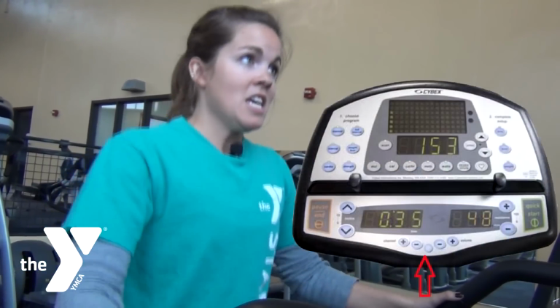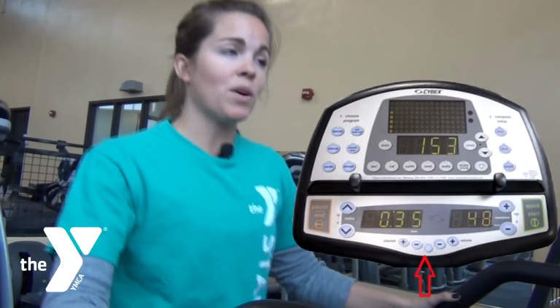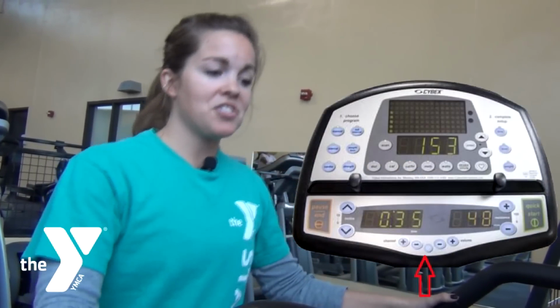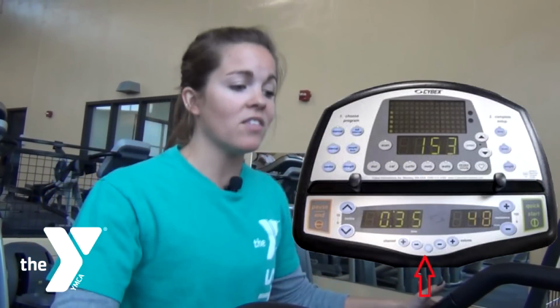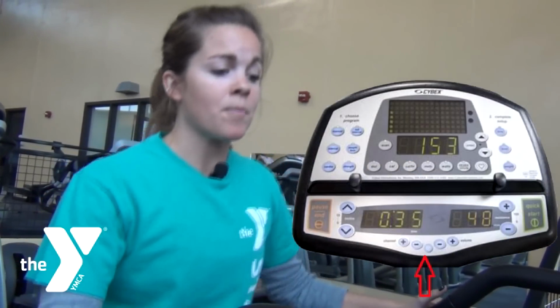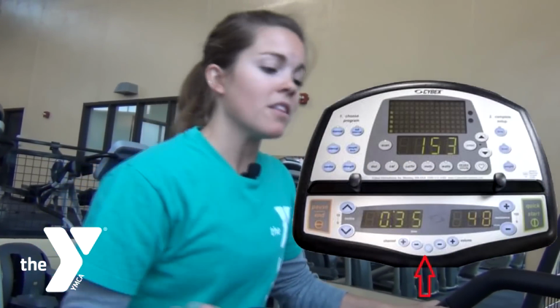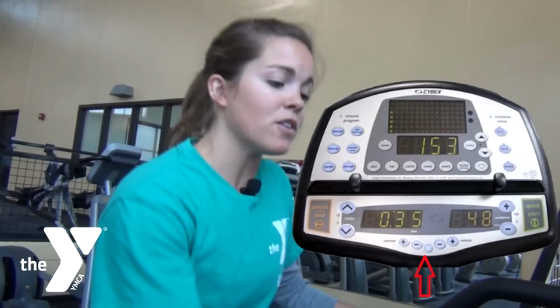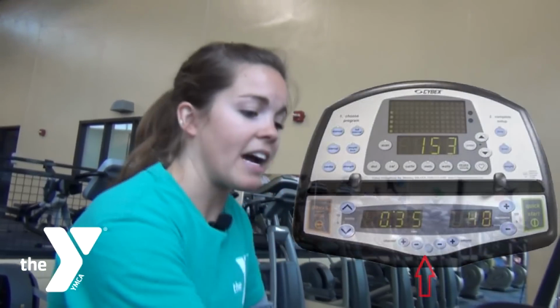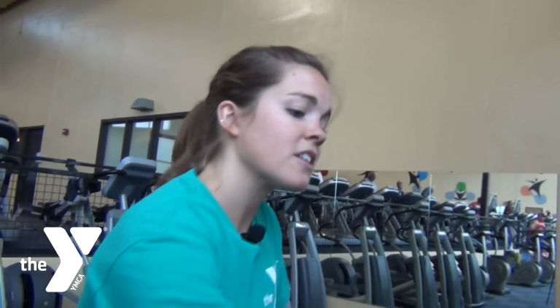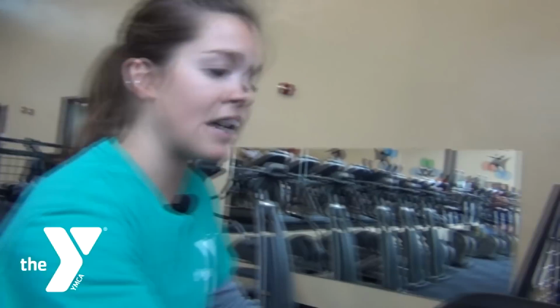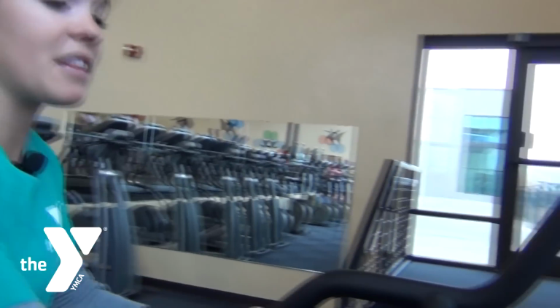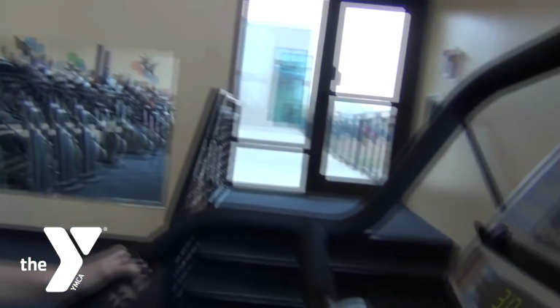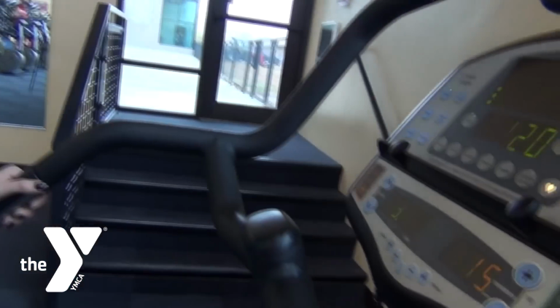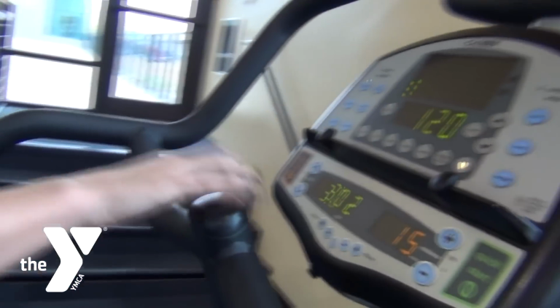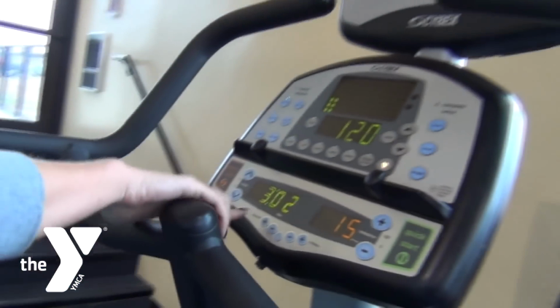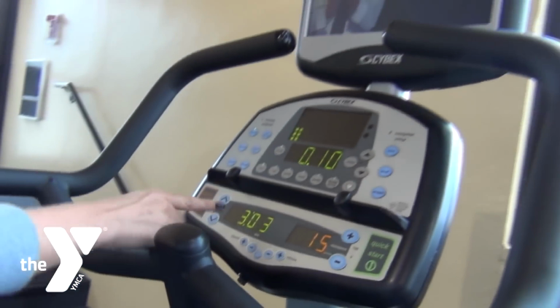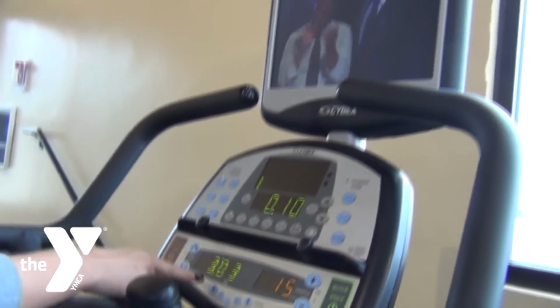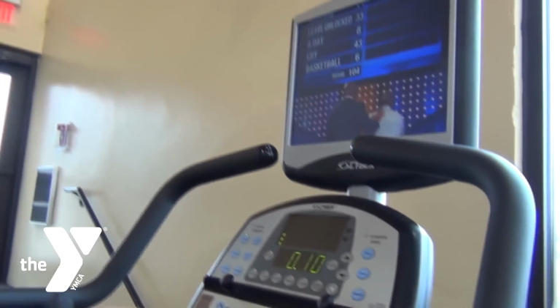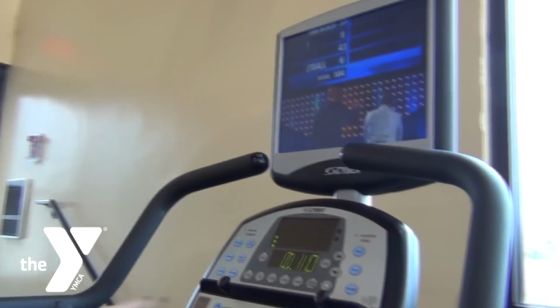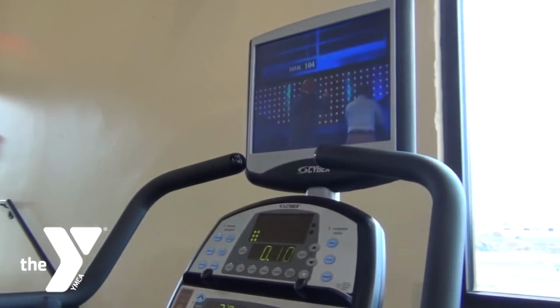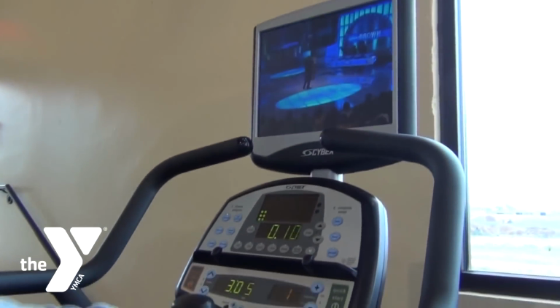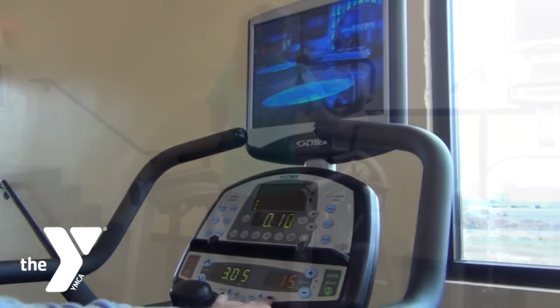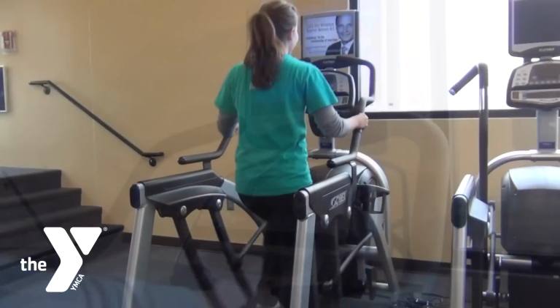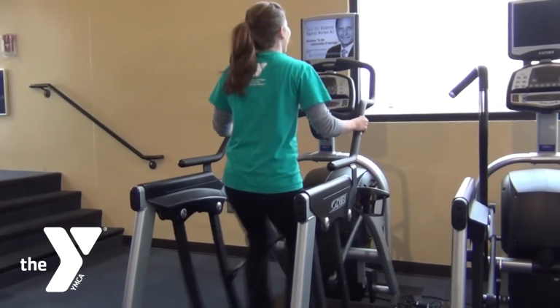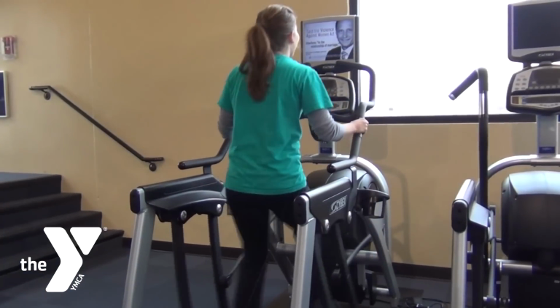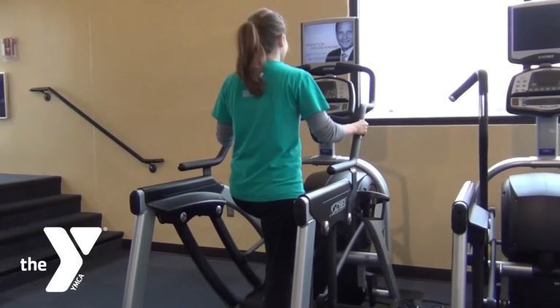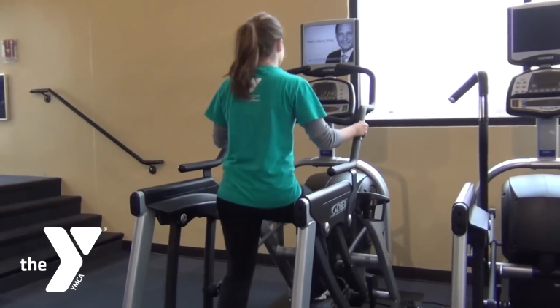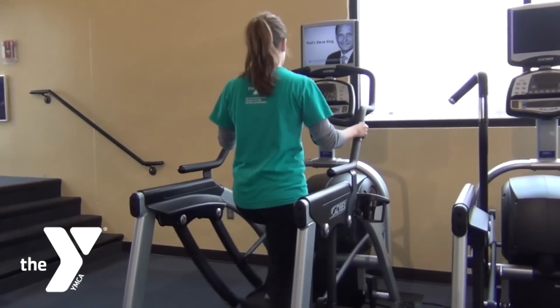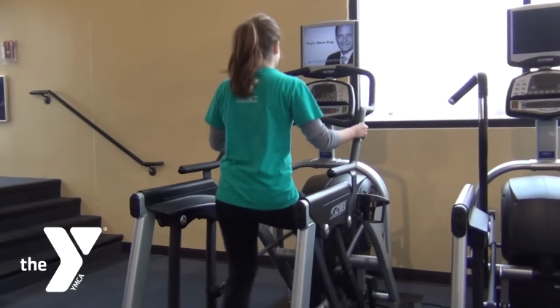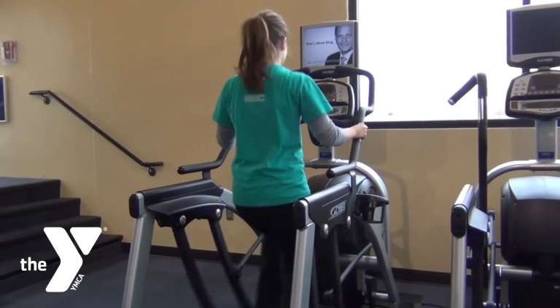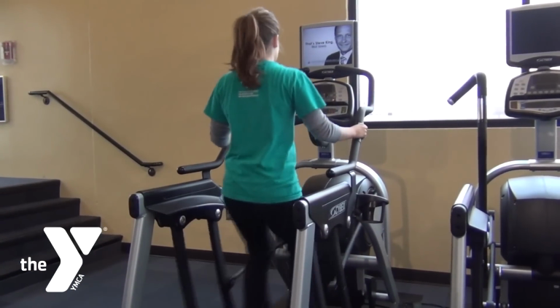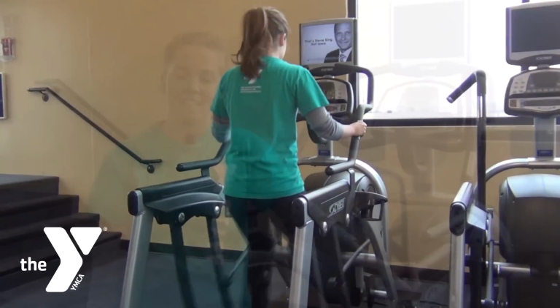If you want to watch TV, the phone jacks are down here at the bottom, and then you just change the channel right here along with the volume. It's kind of nice on these machines because it's a straight-on view.